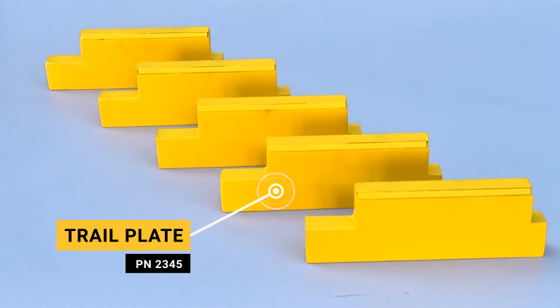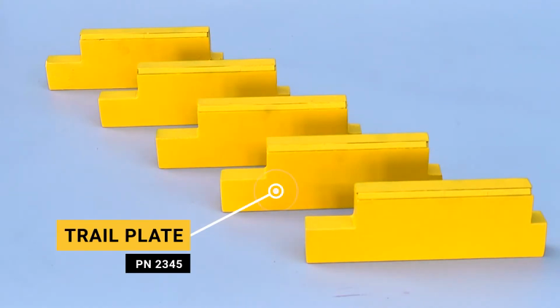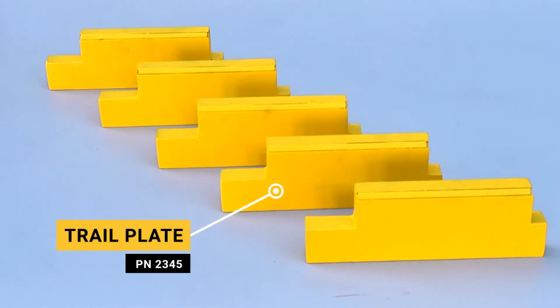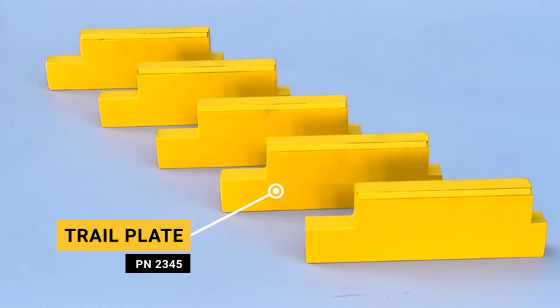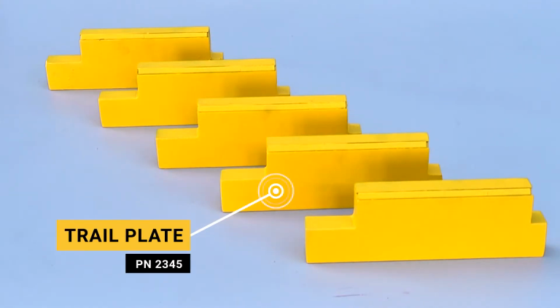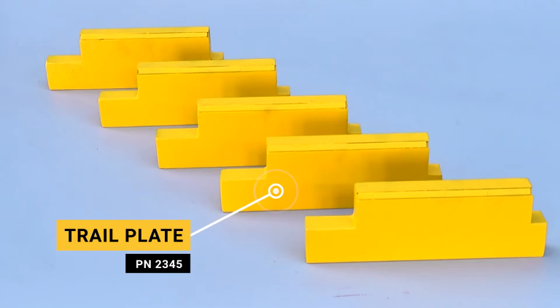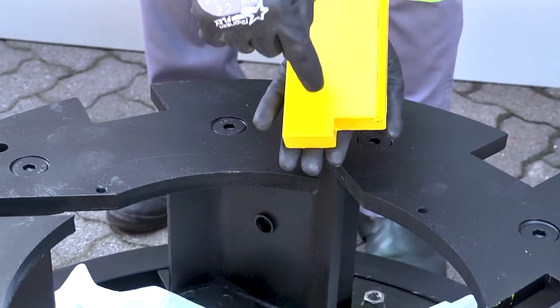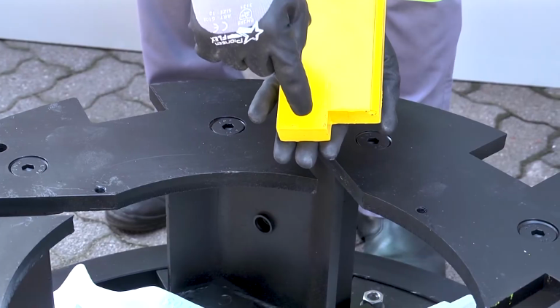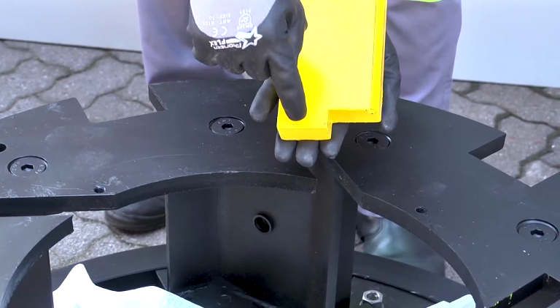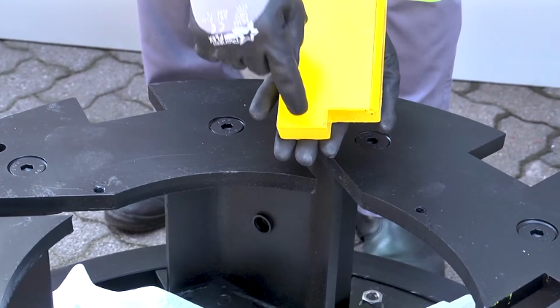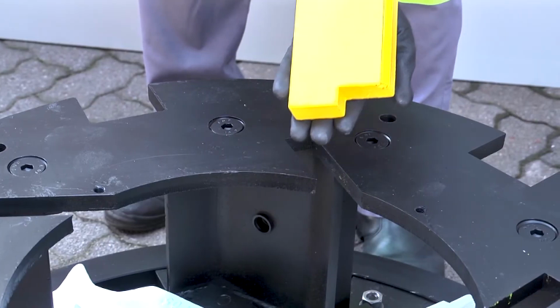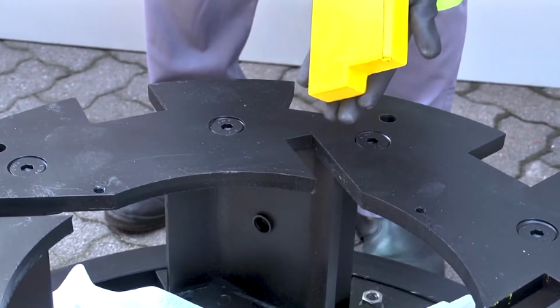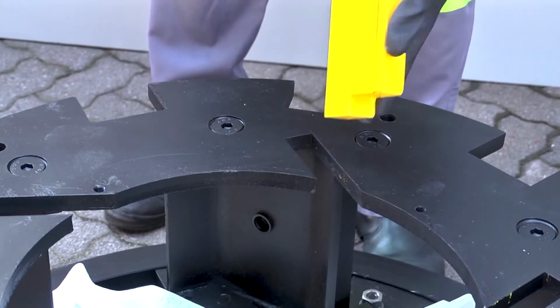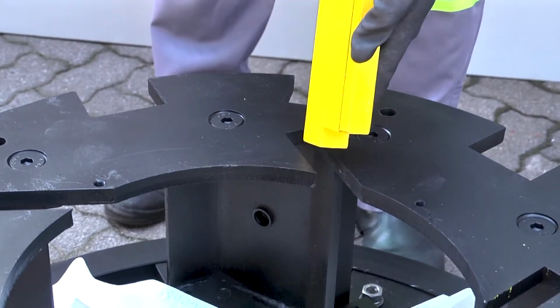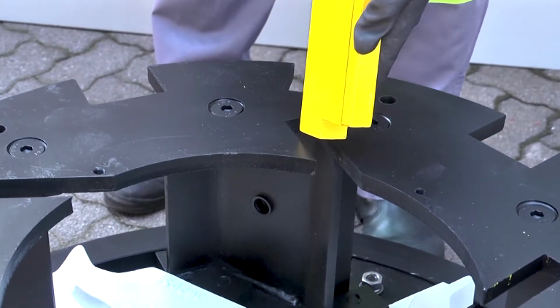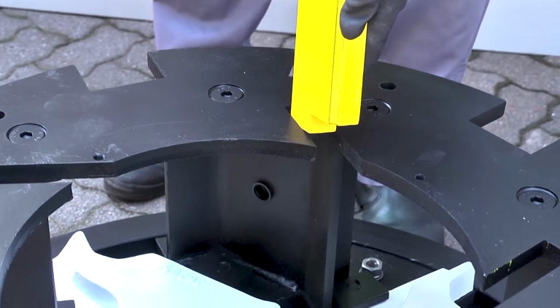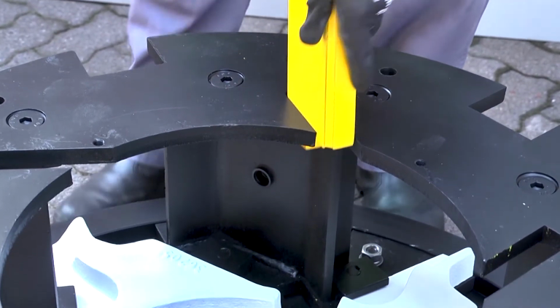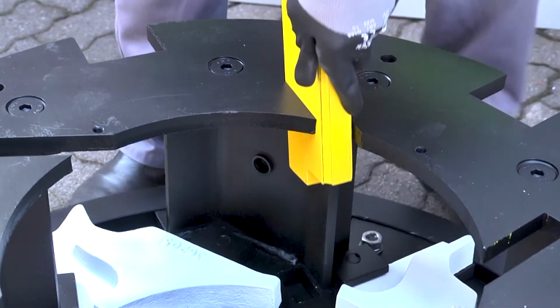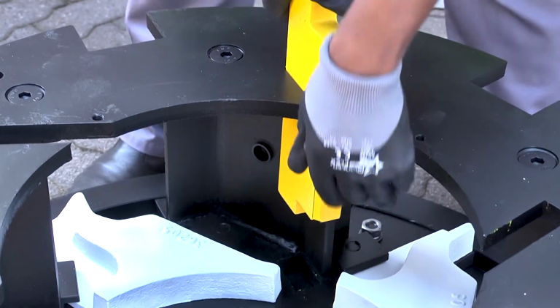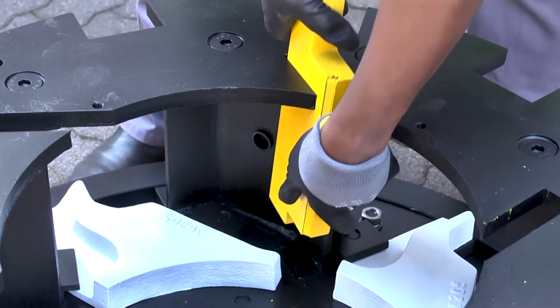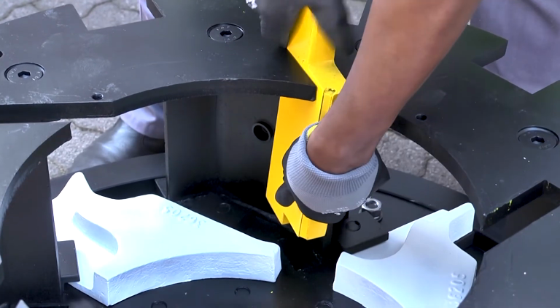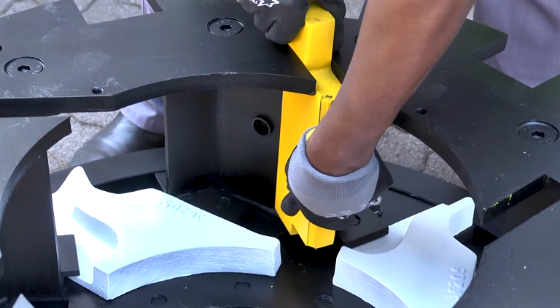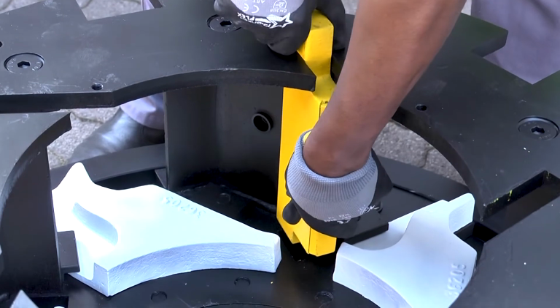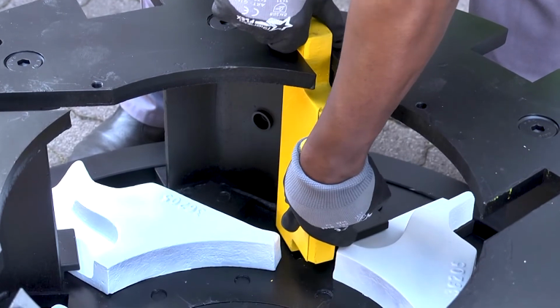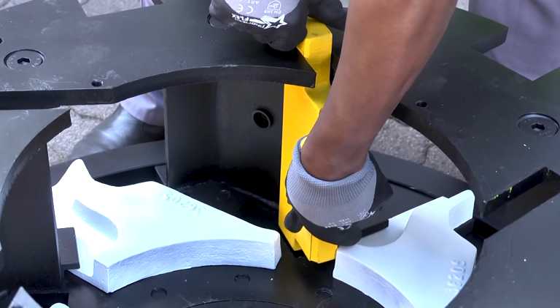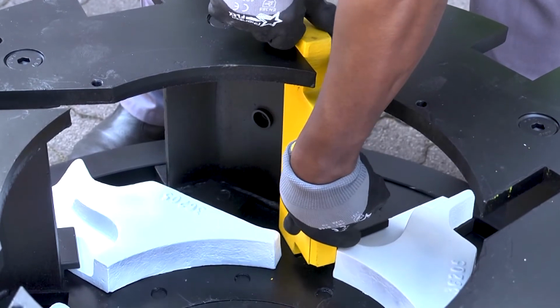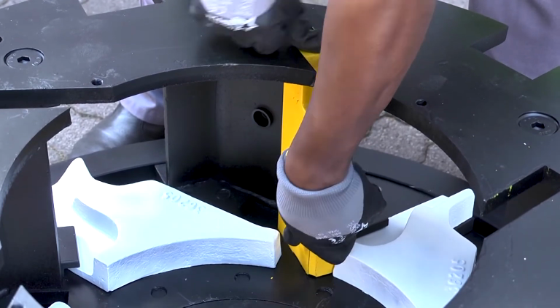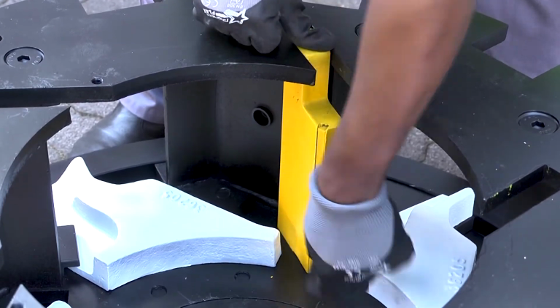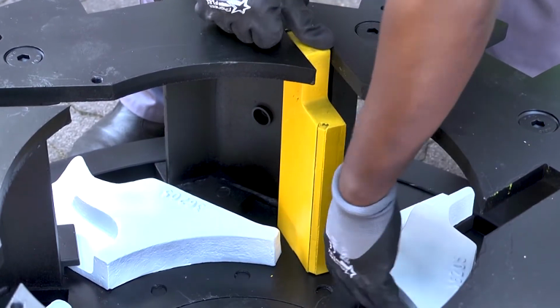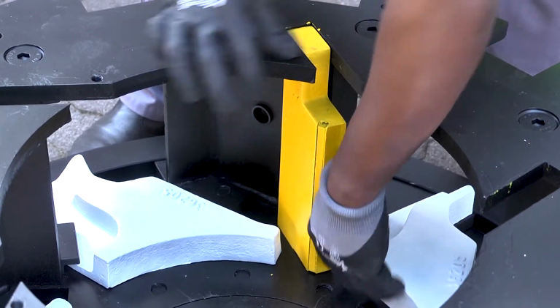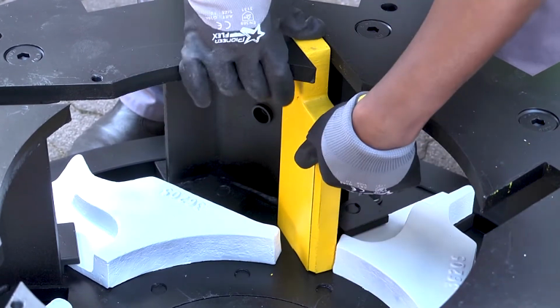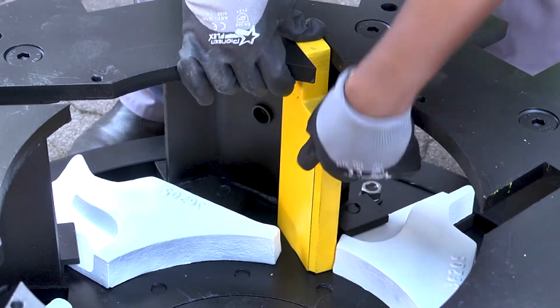Now insert the trail plates into the slots provided within the rotor. These plates can only be inserted in one way, with the shorter end at the bottom.